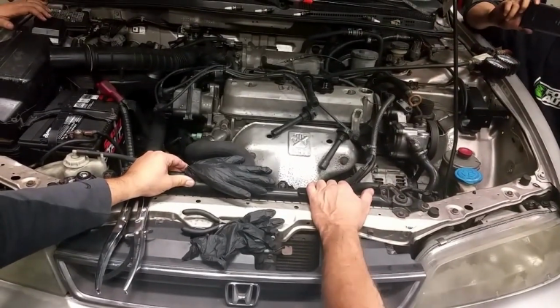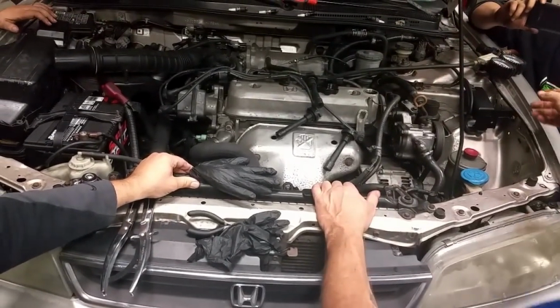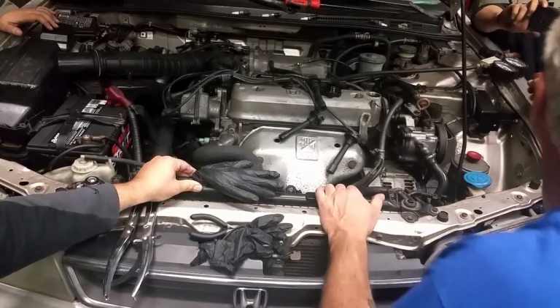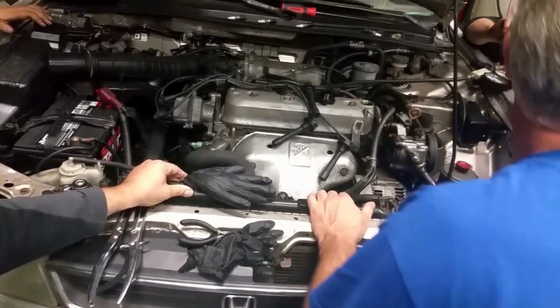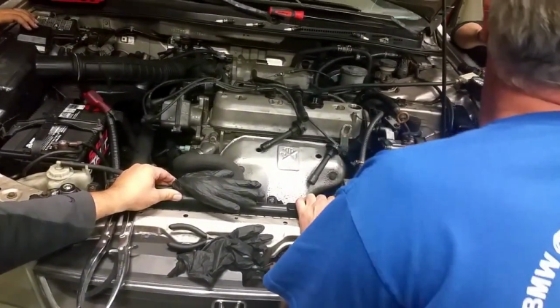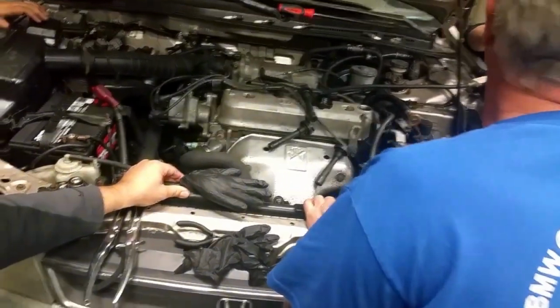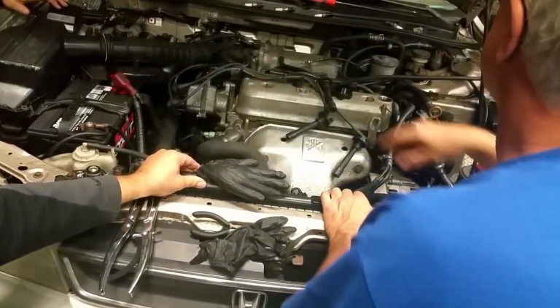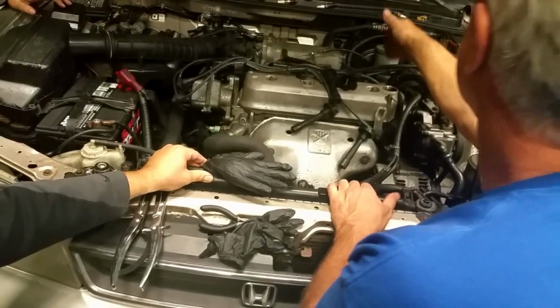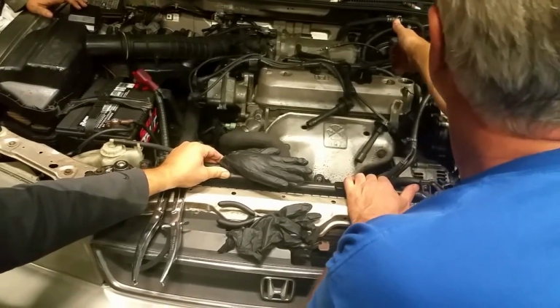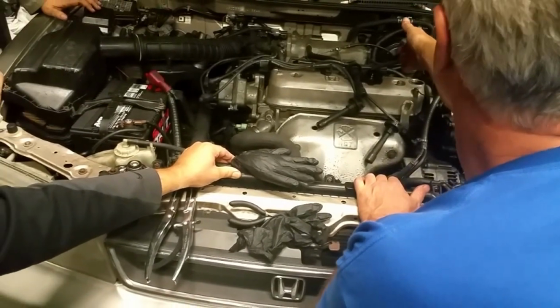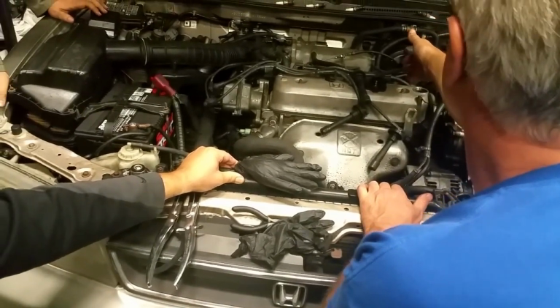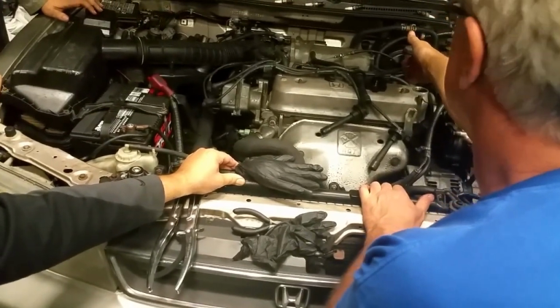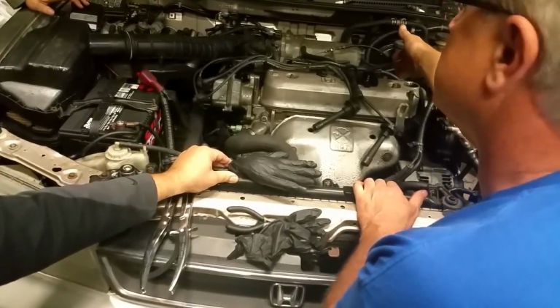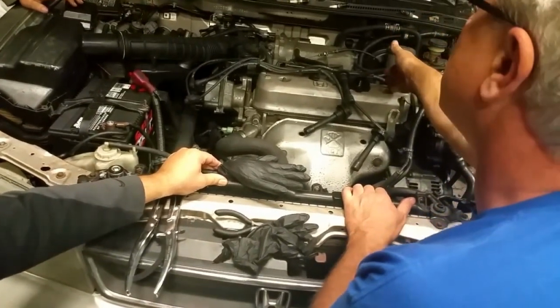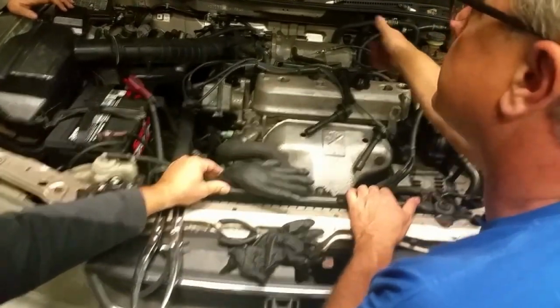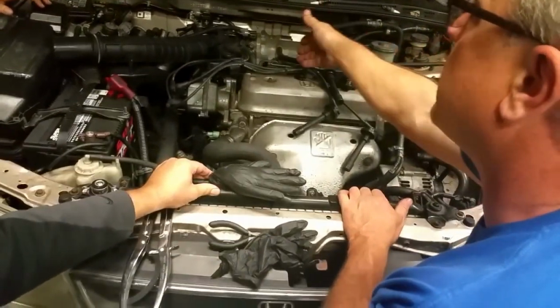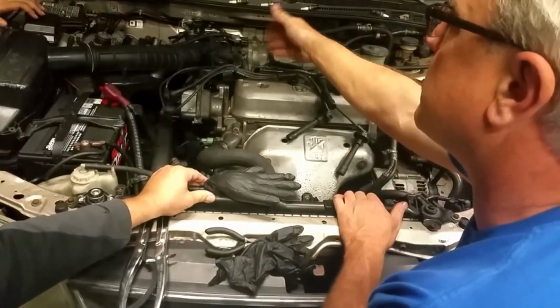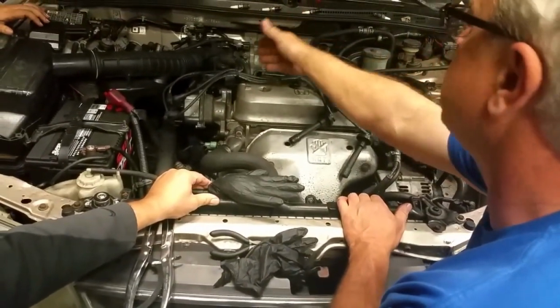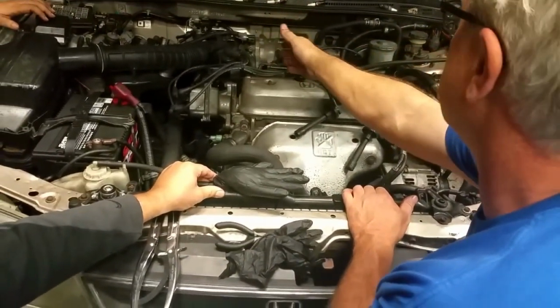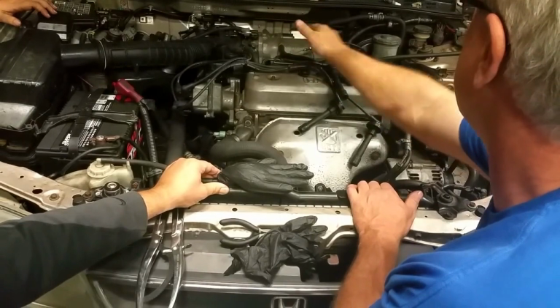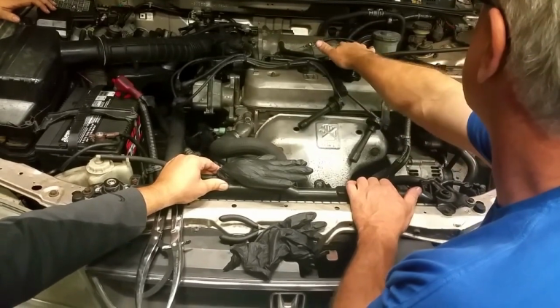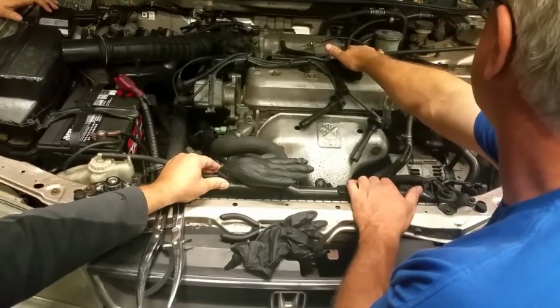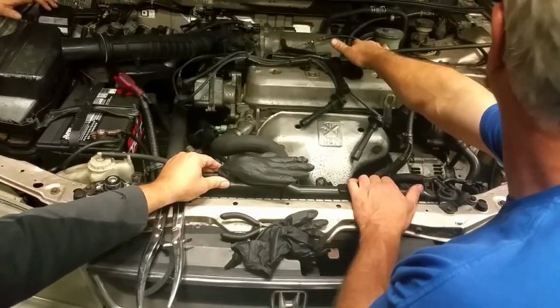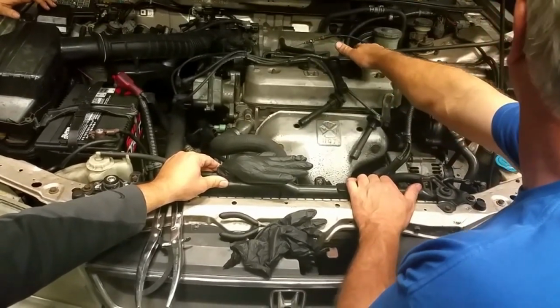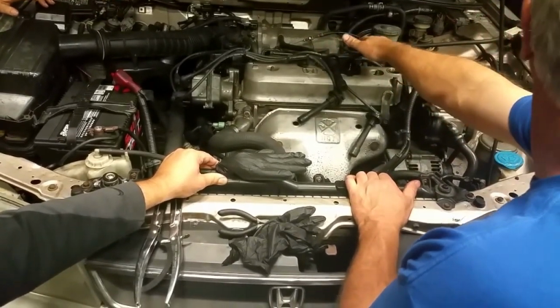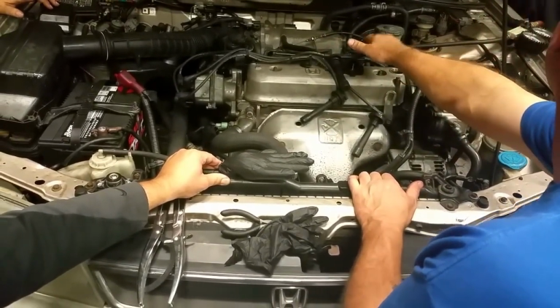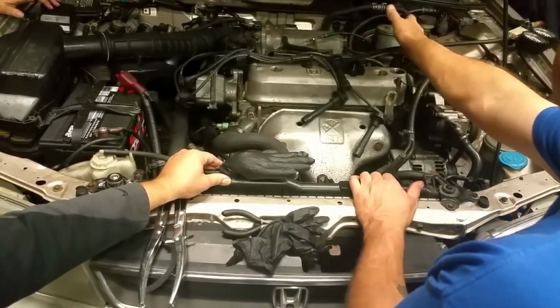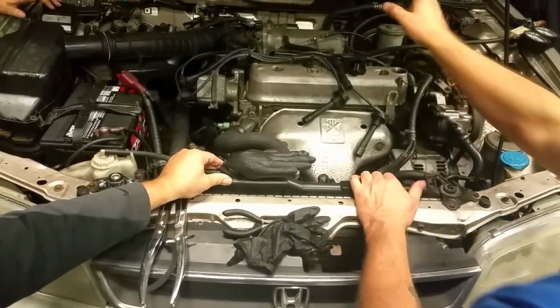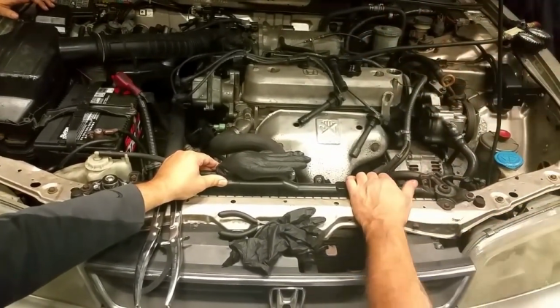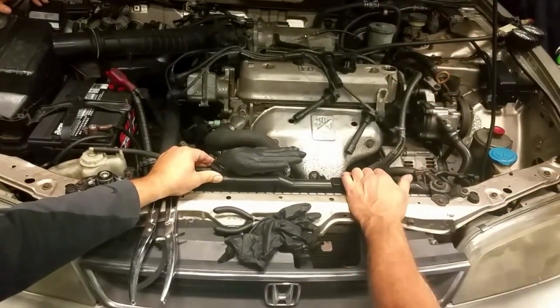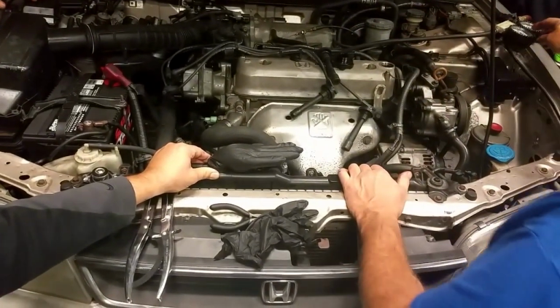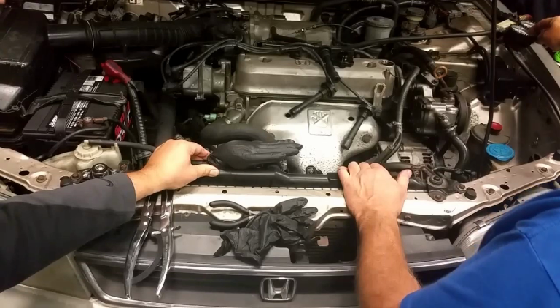It failed a cylinder leakage test when we did the cylinder leakage test. Cylinders were at, I want to say 12, 20, and 22, something like that. And this one was 35 to 40% leak rate — higher leak rate, still green by the gauge.